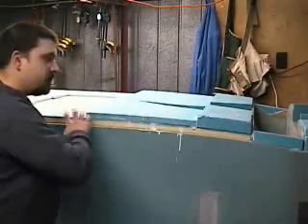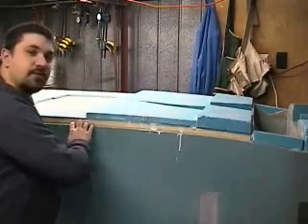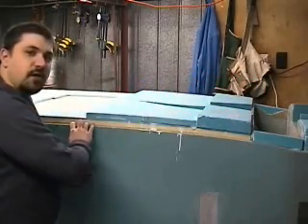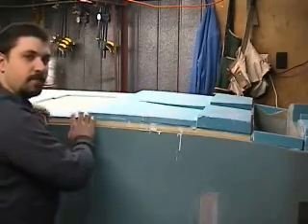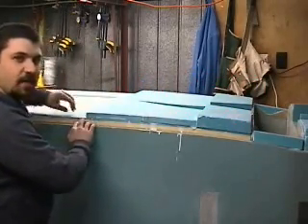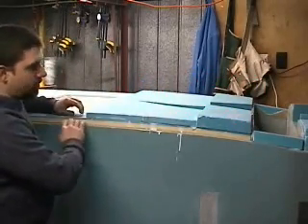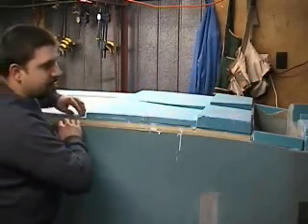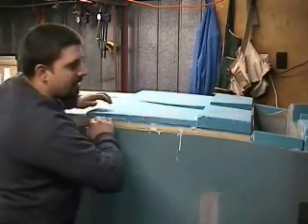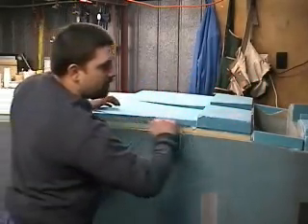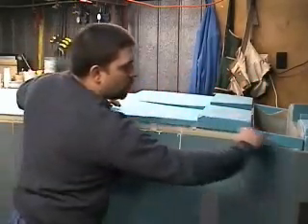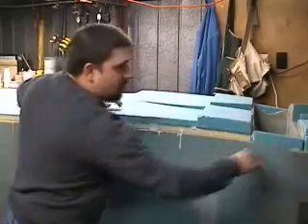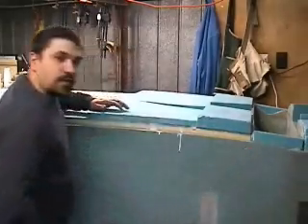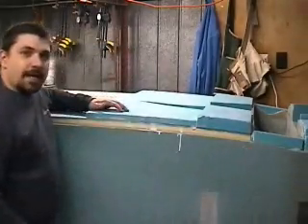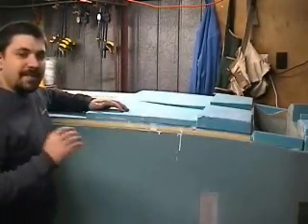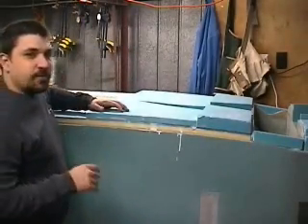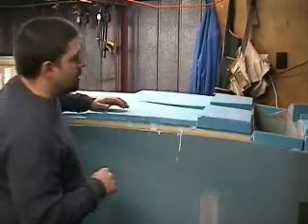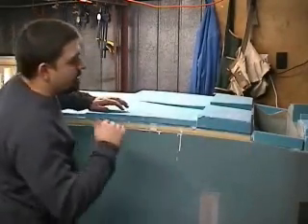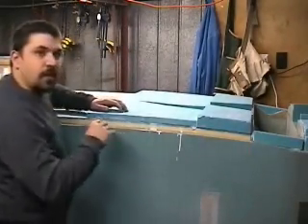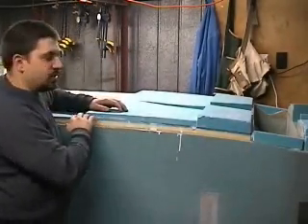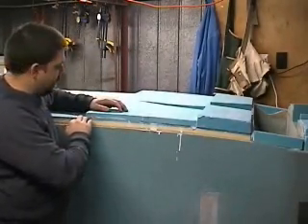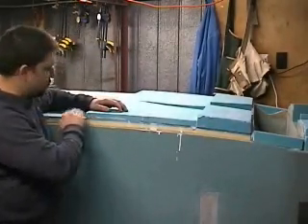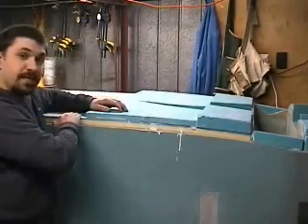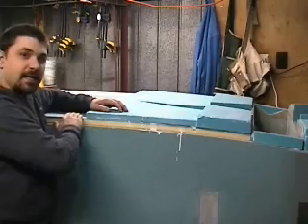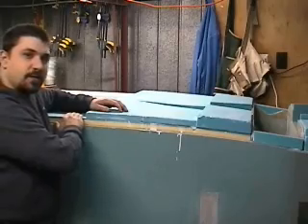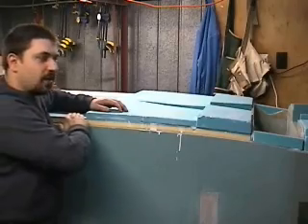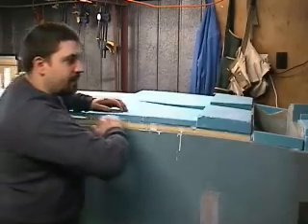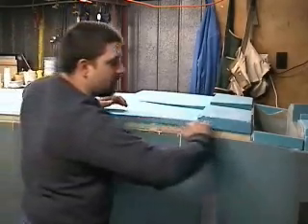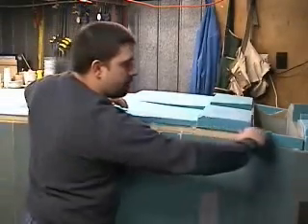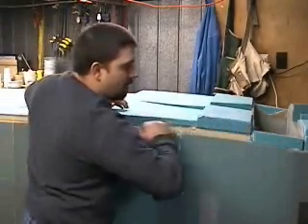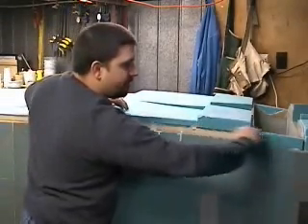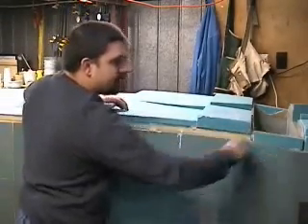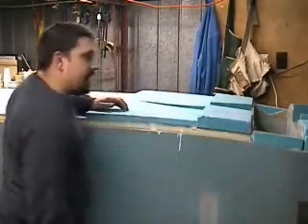If you notice the fuselage bottom, this yellow foam makes a slight curve as it goes towards the back. But the actual fuselage bottom is built up using urethane foam, so it should be at this location here, but it needs to be almost flat as it goes back.